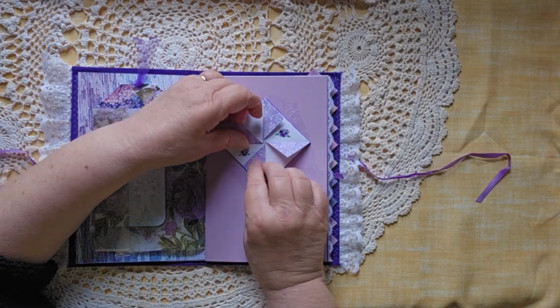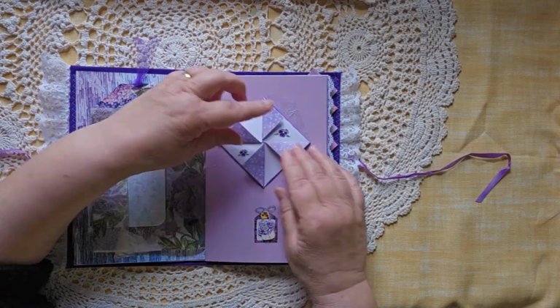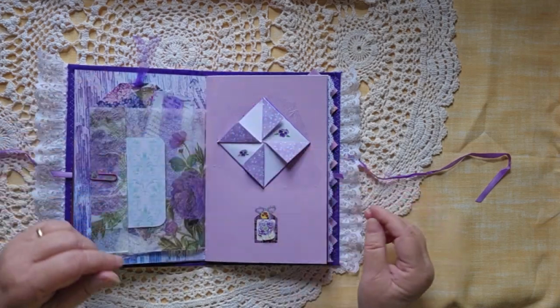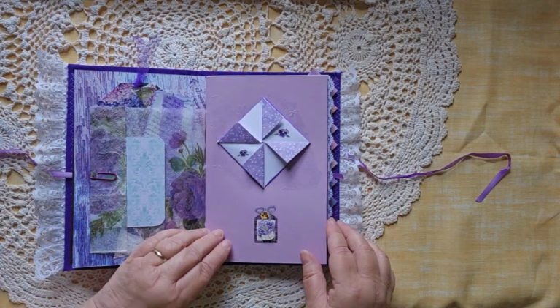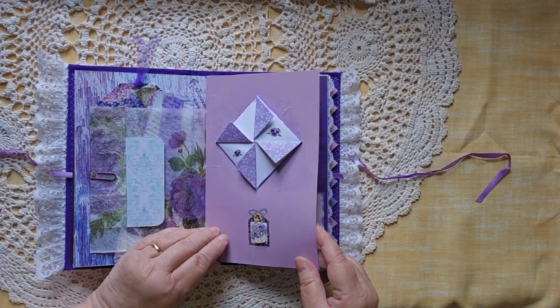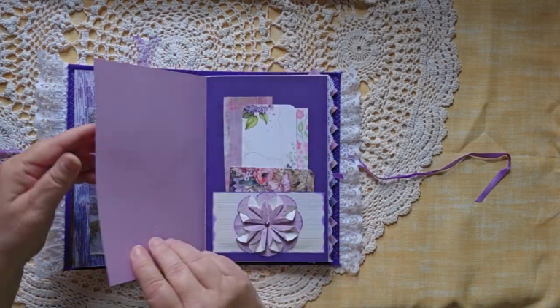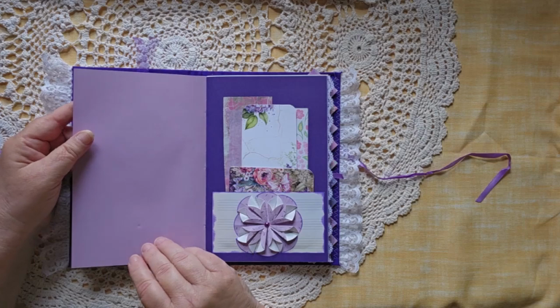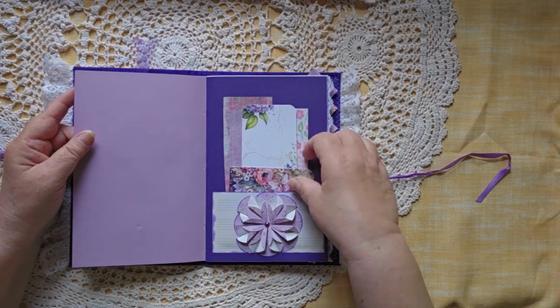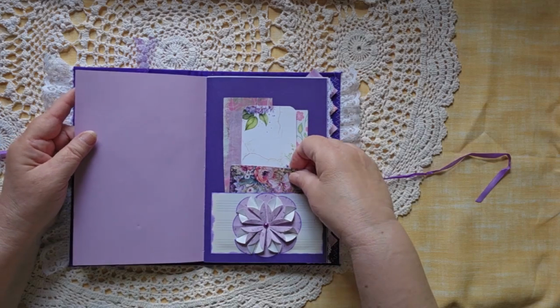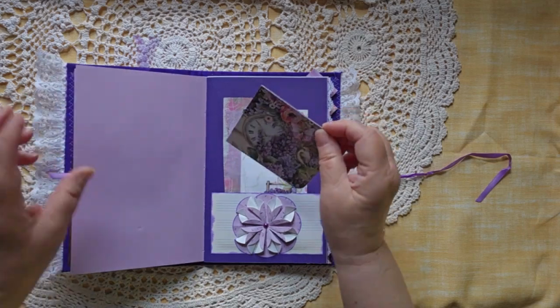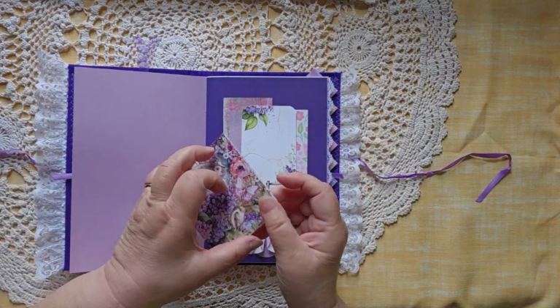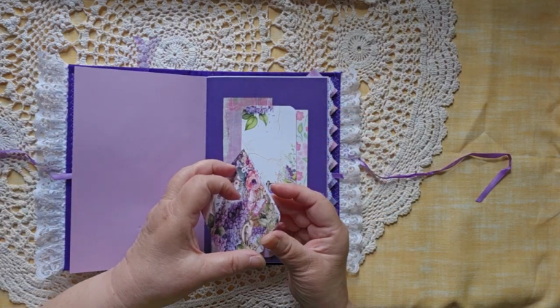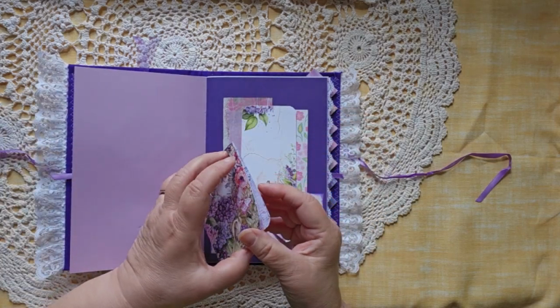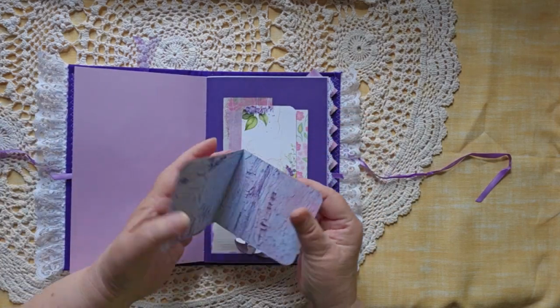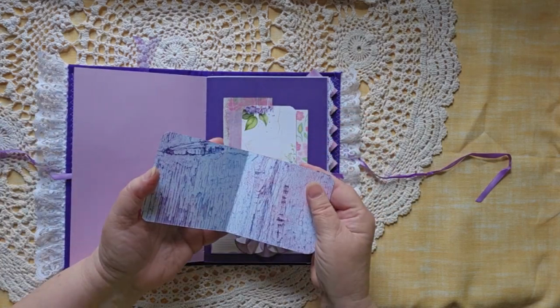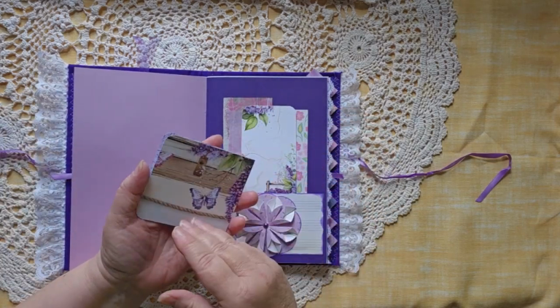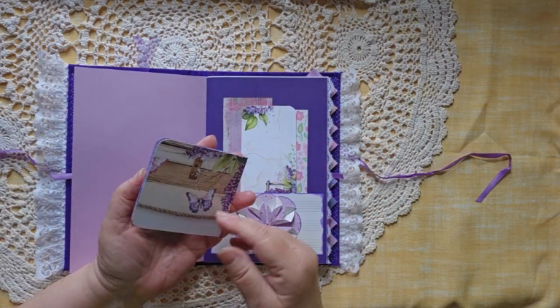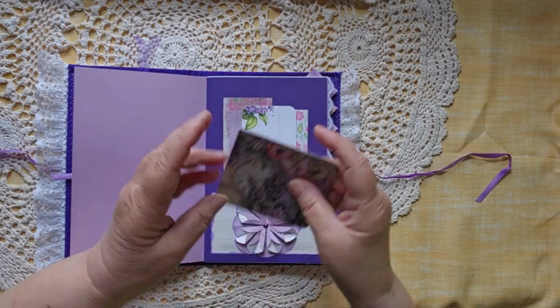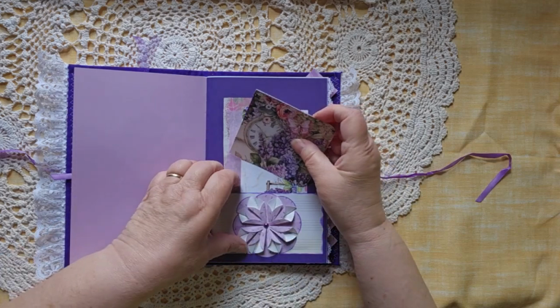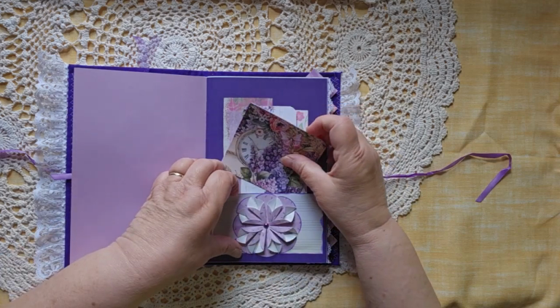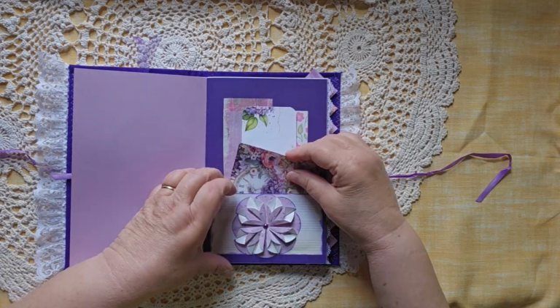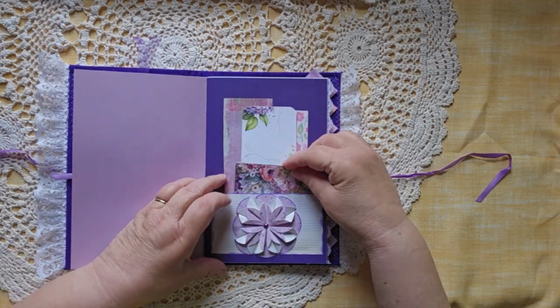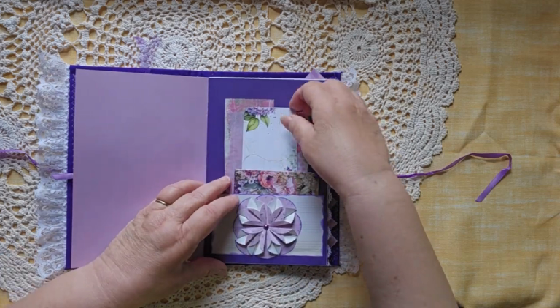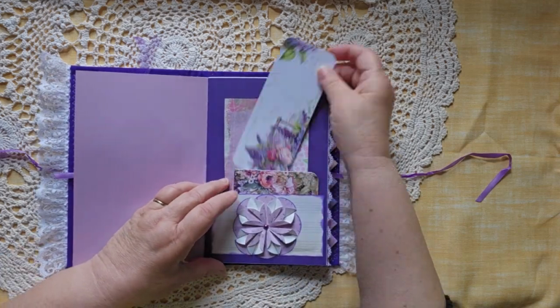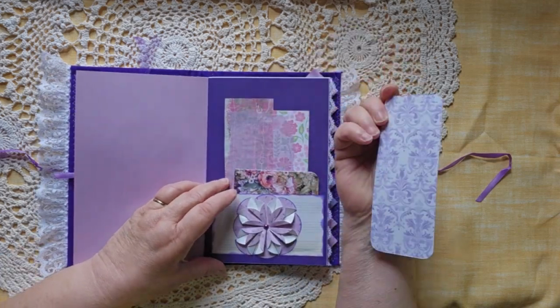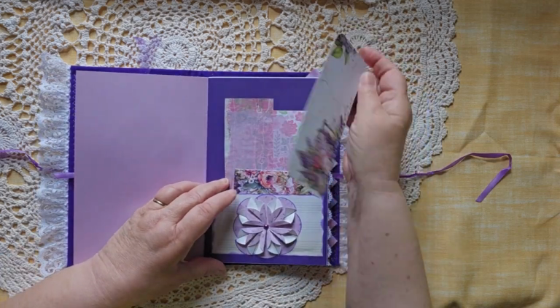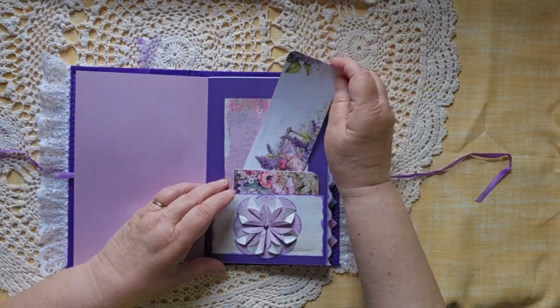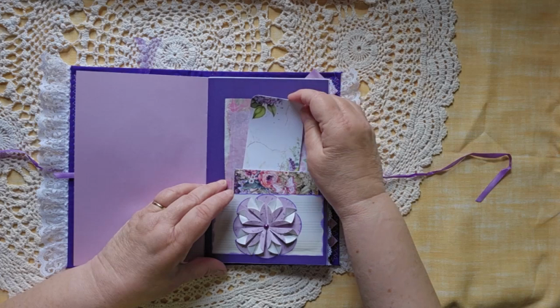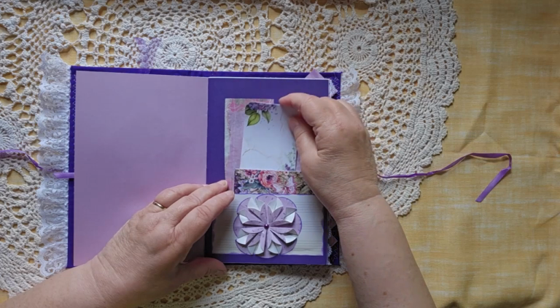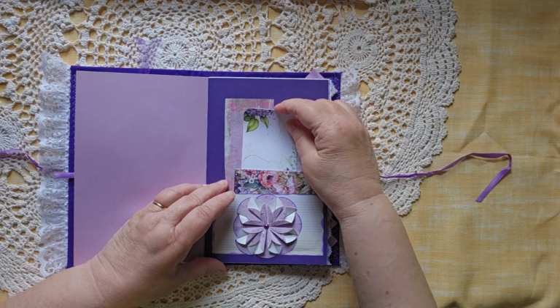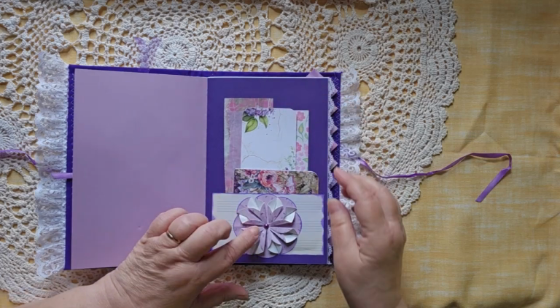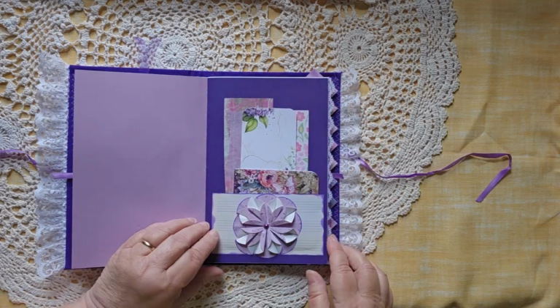It's a pretty easy fold. There's a nice little booklet here for writing in, and a journal card also for writing on.